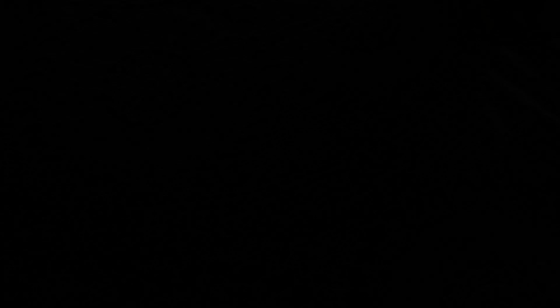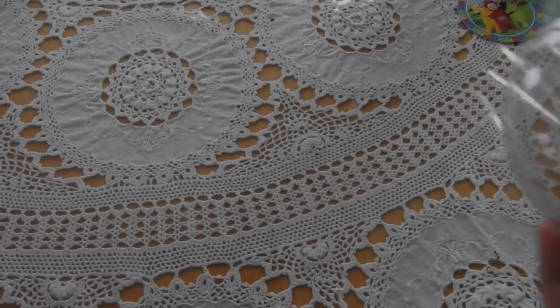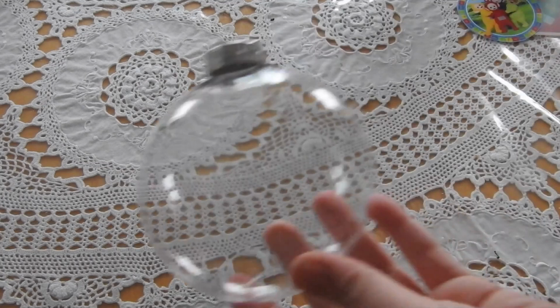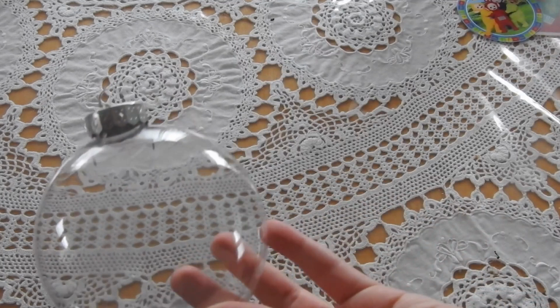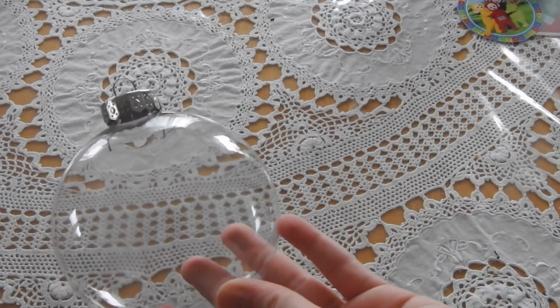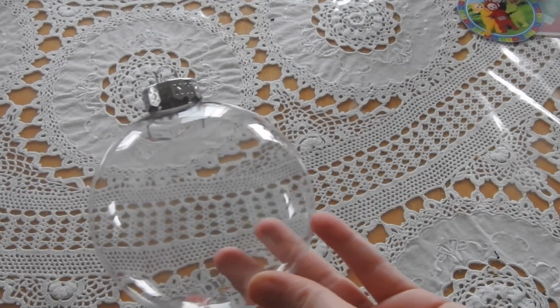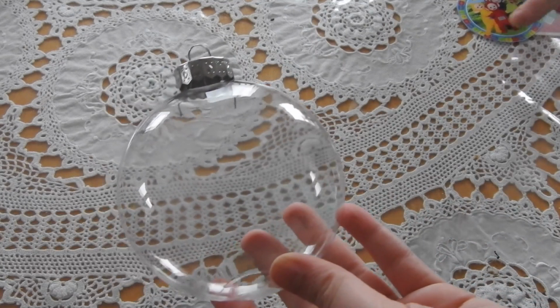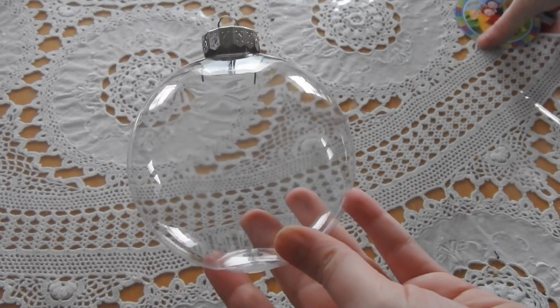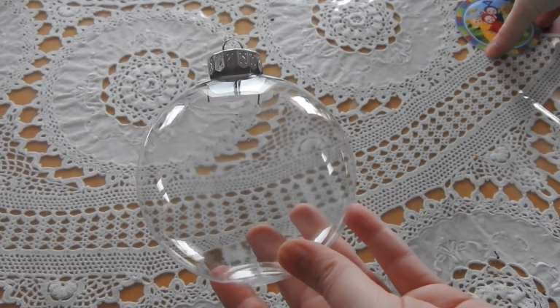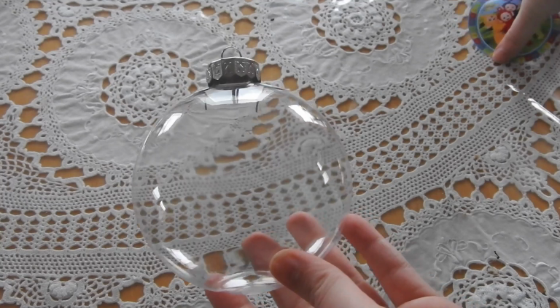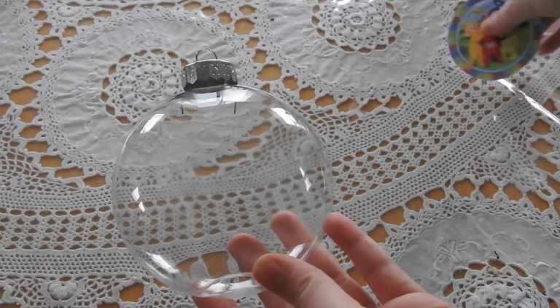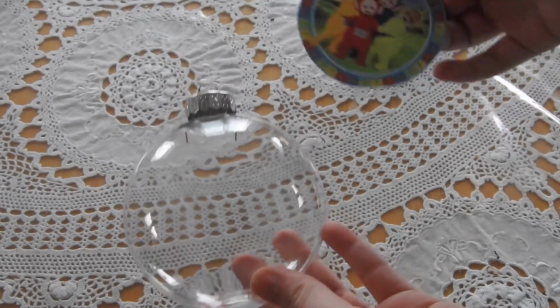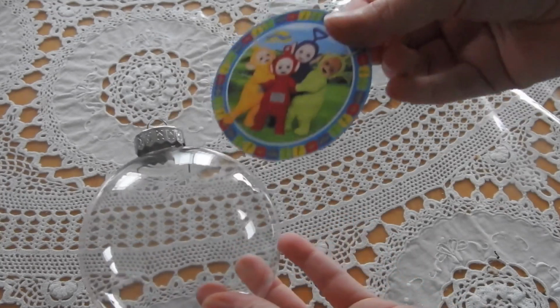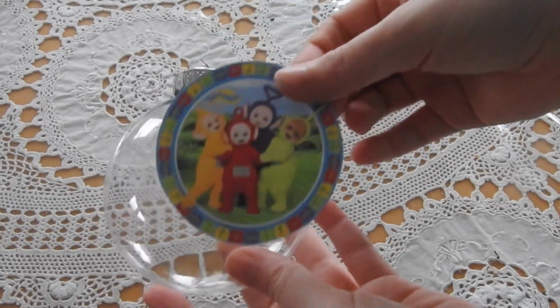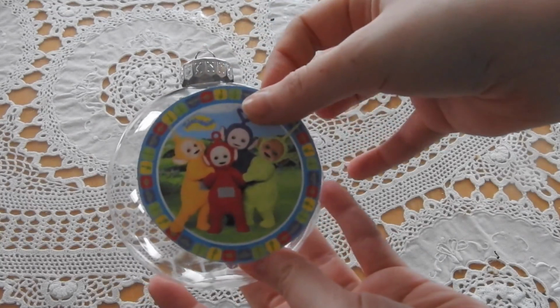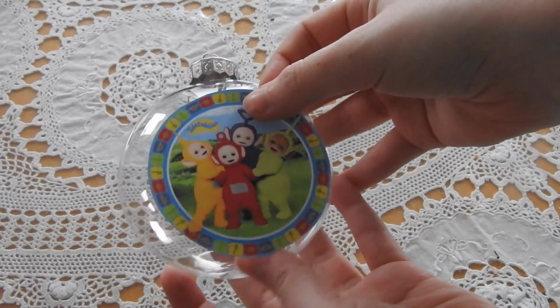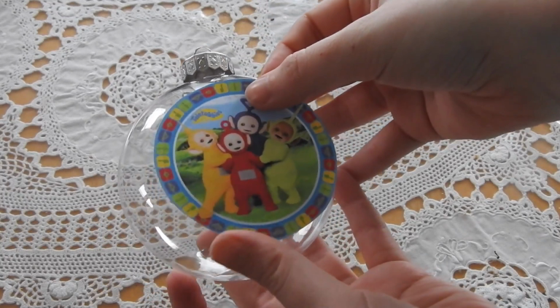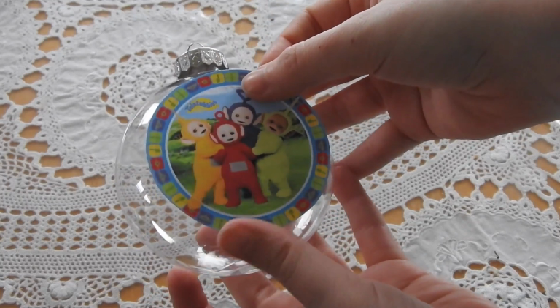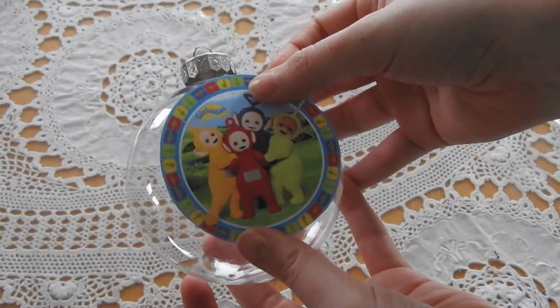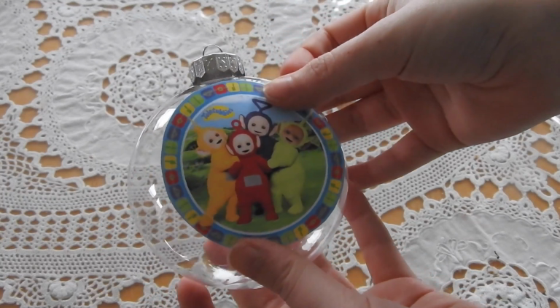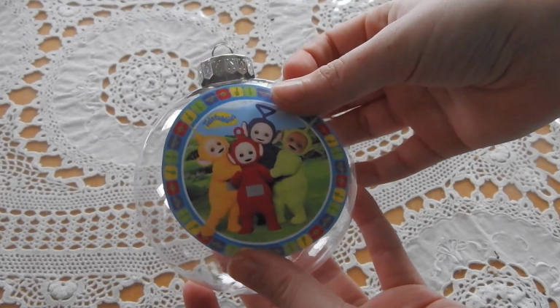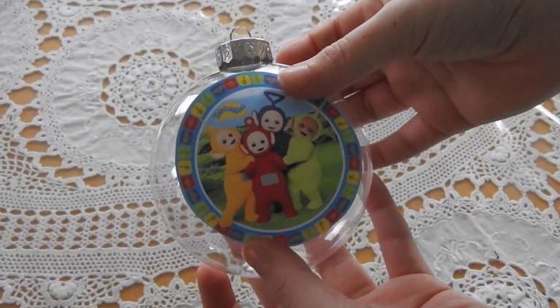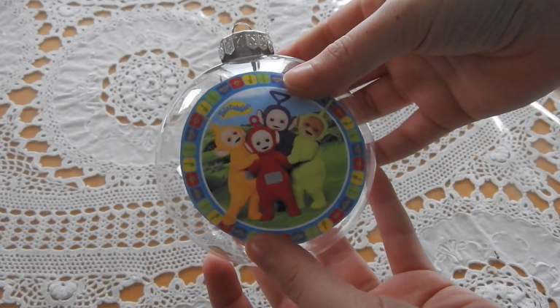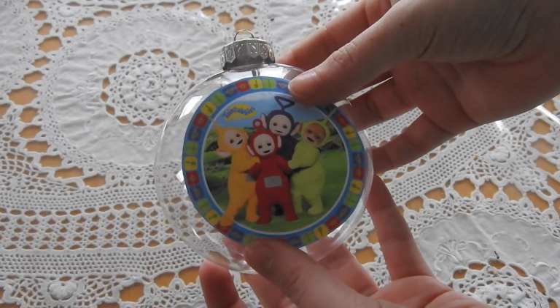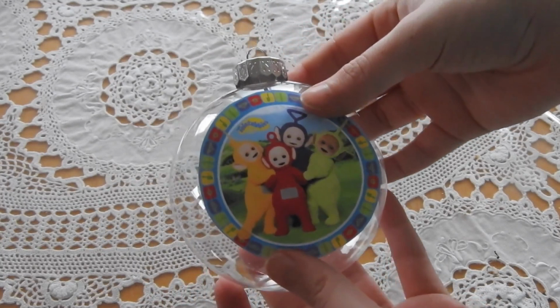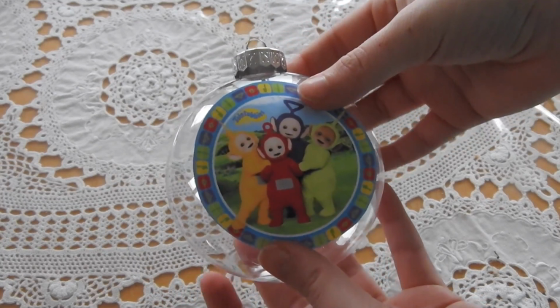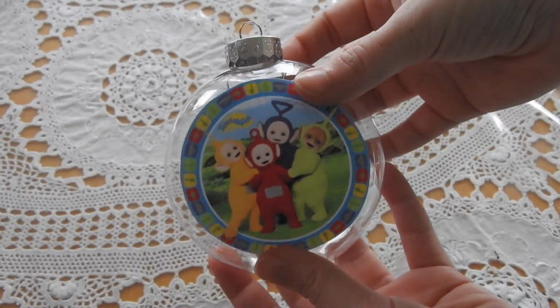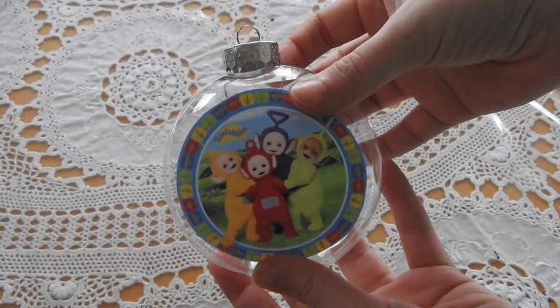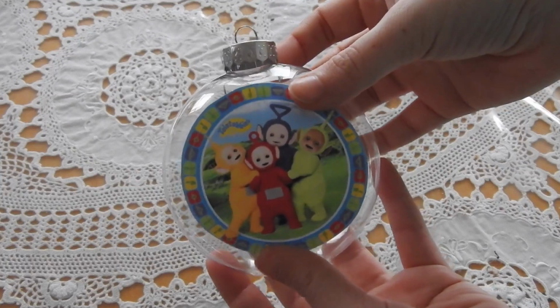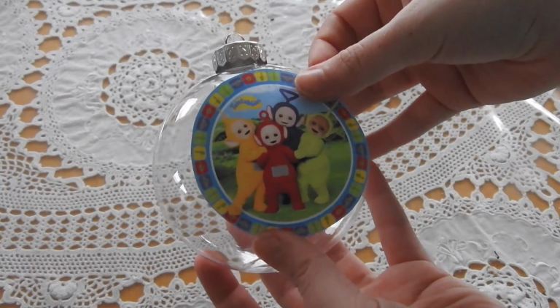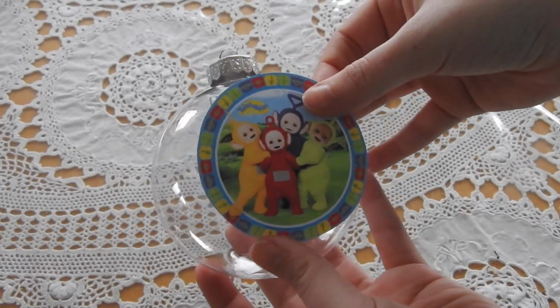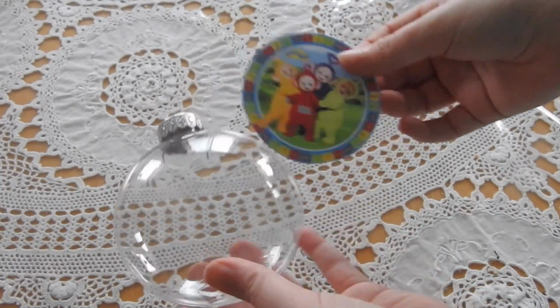So what you need is a shadow-proof ornament and a picture. This one I'm making for my niece so it has the Teletubbies on it — her favorite TV show. But you can do a picture from a trip, a family picture, or anything like that.